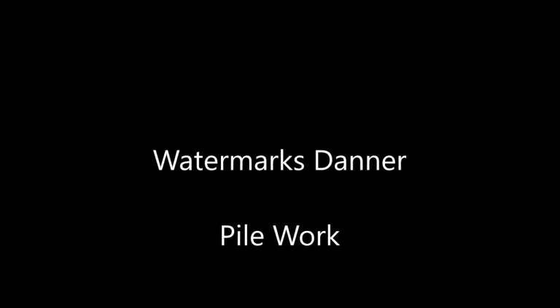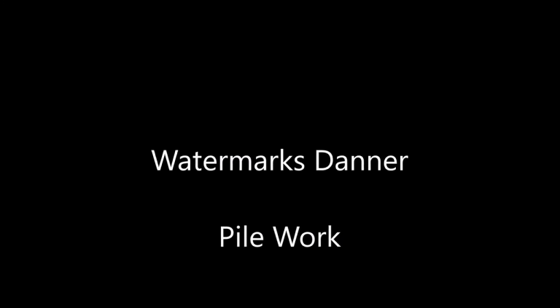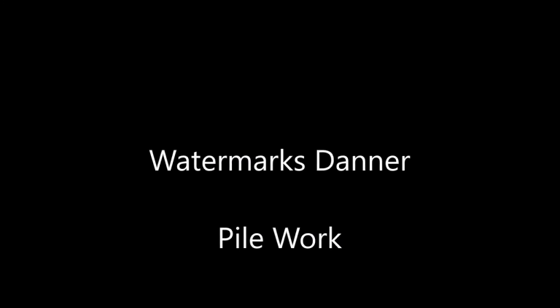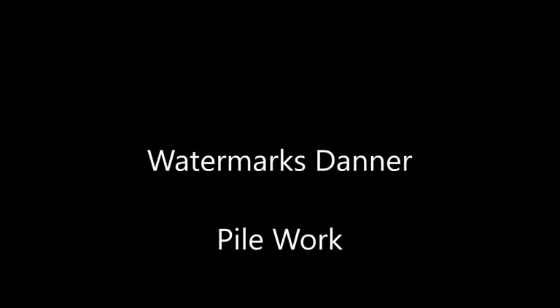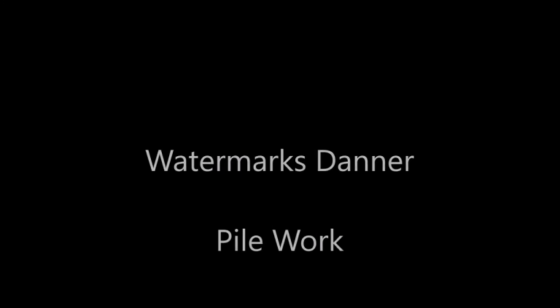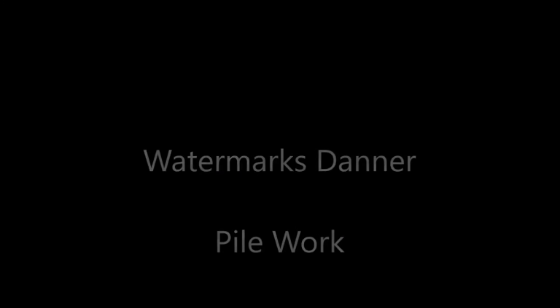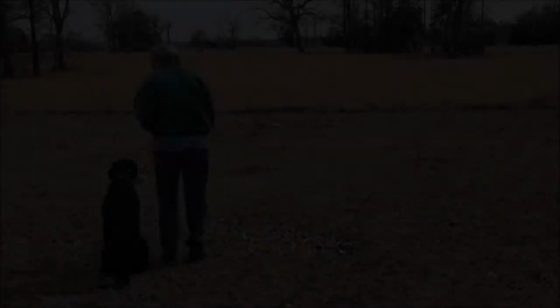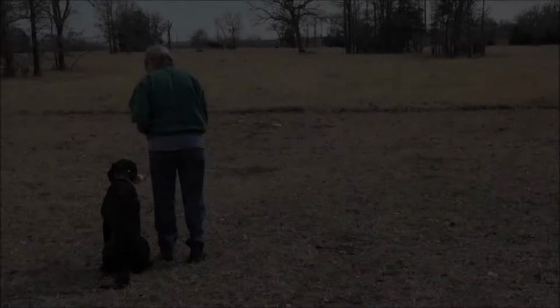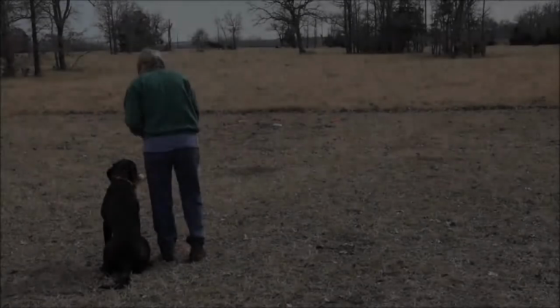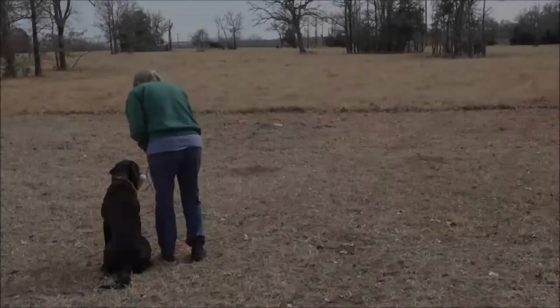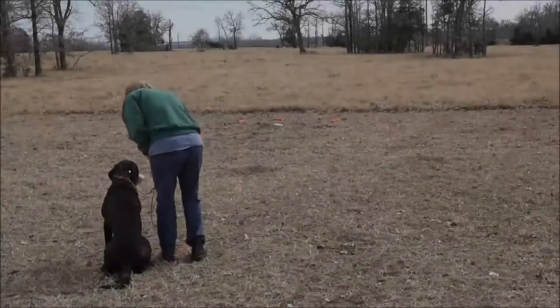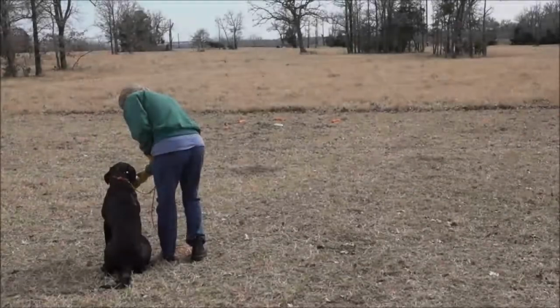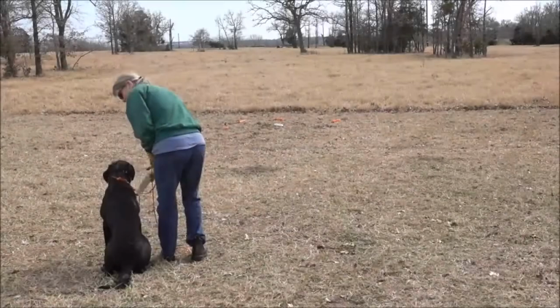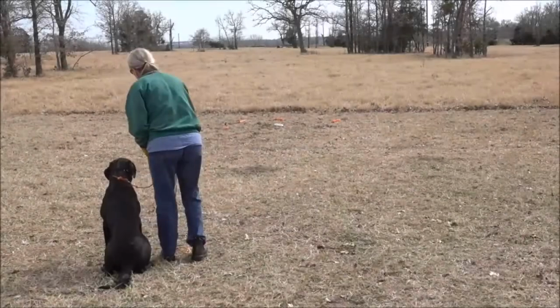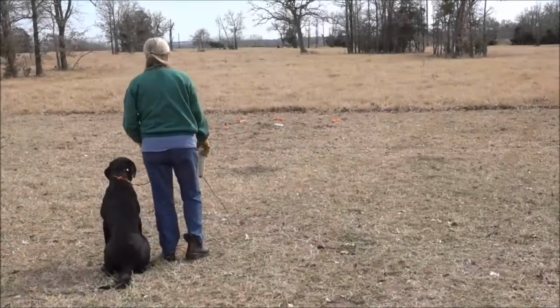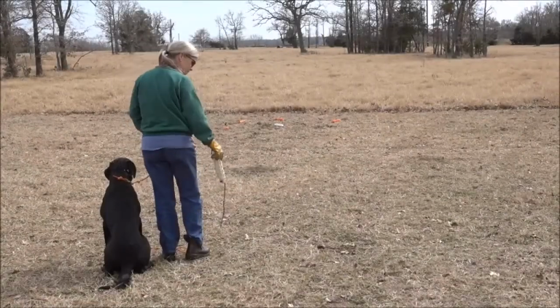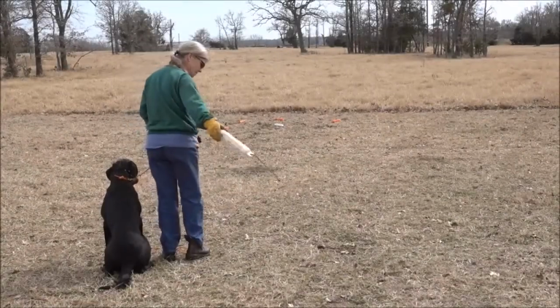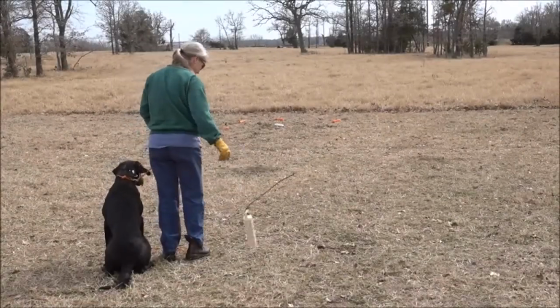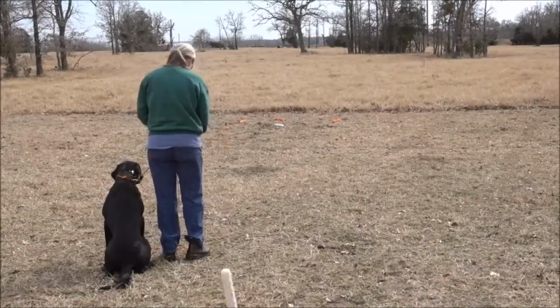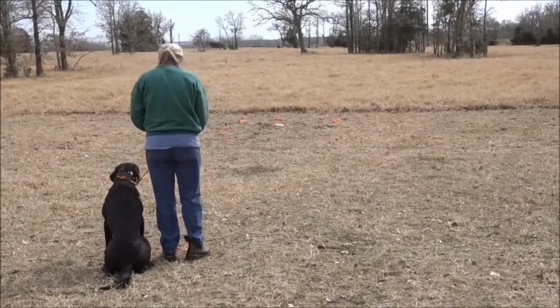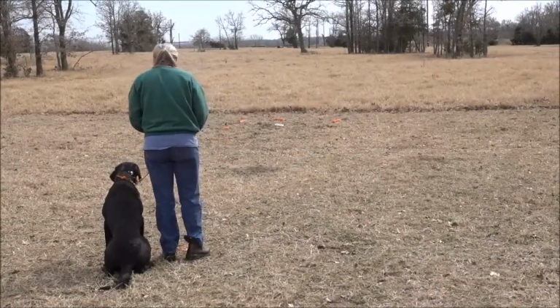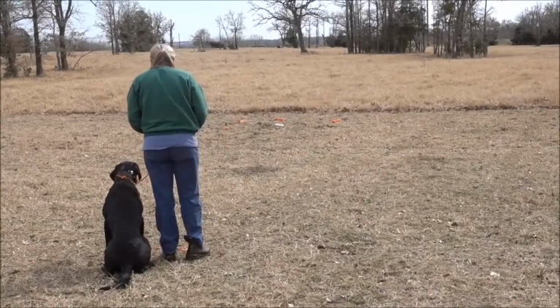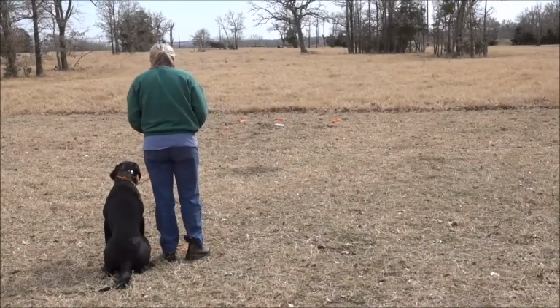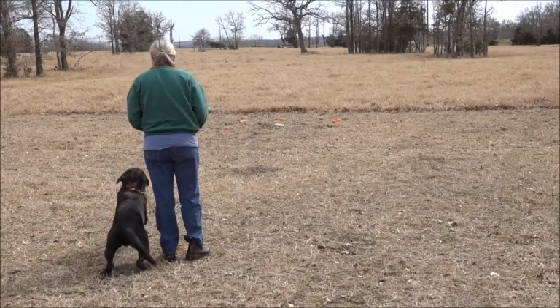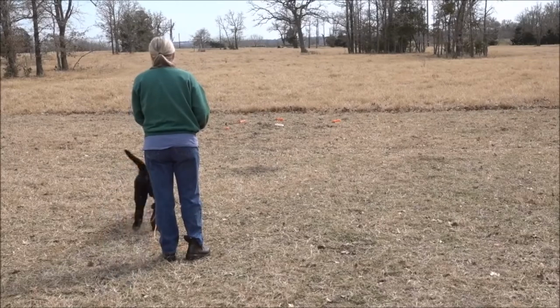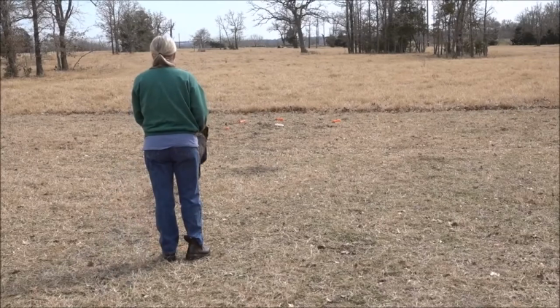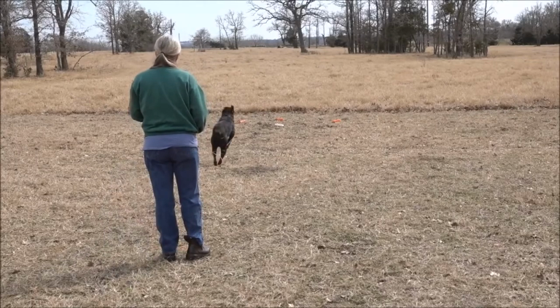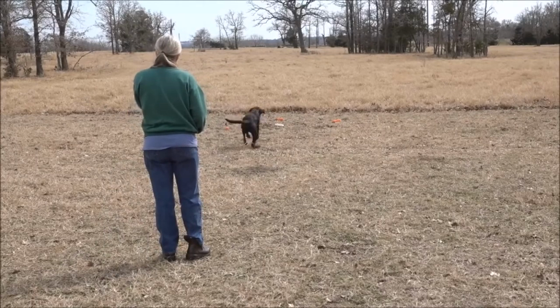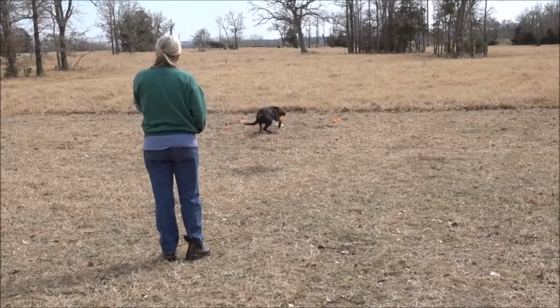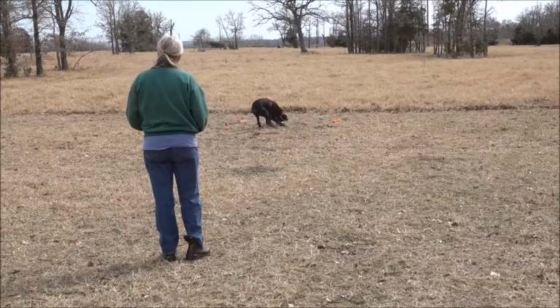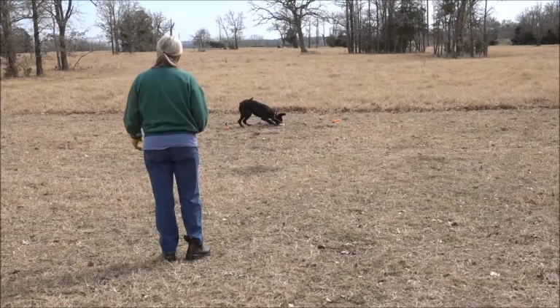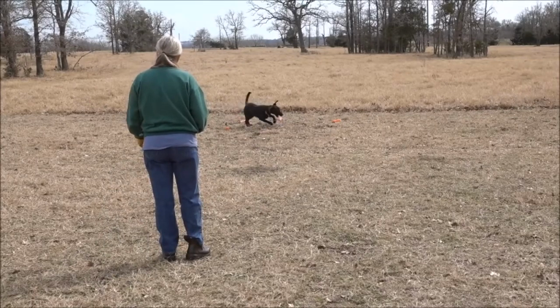This short clip is about Danner. He's eight months old, one of our Jetta pike puppies, and here he's doing pile work.